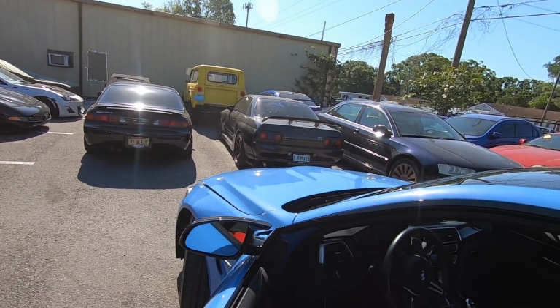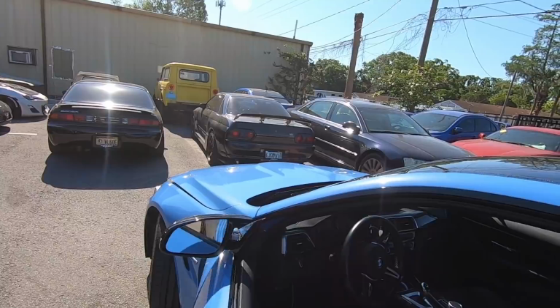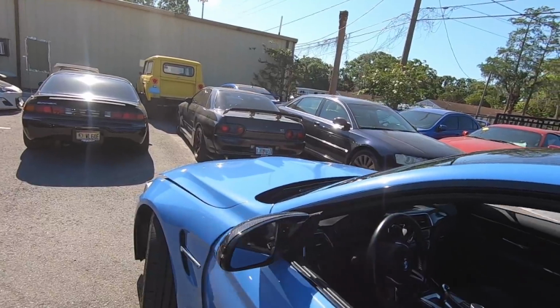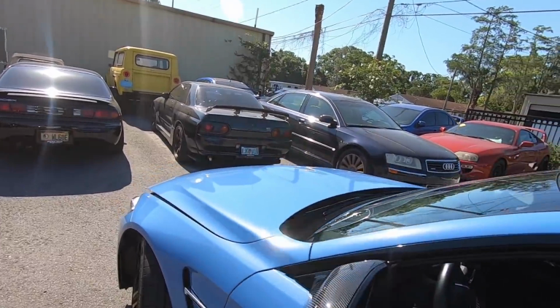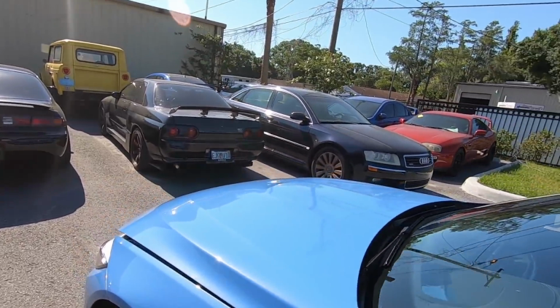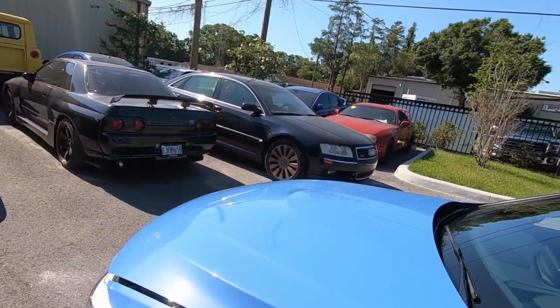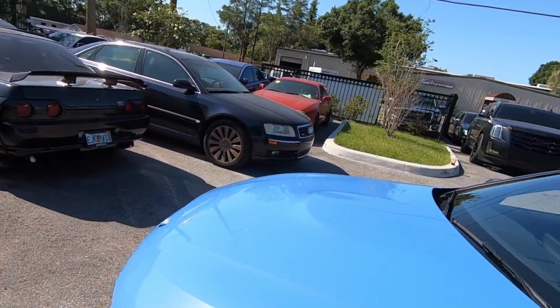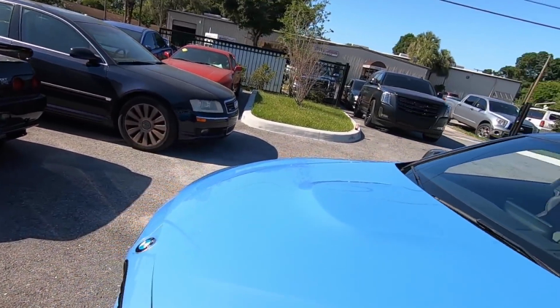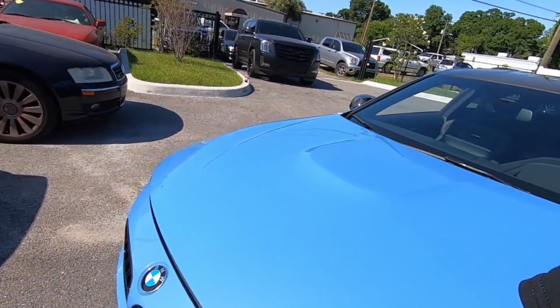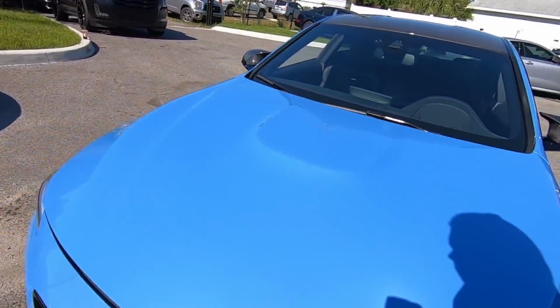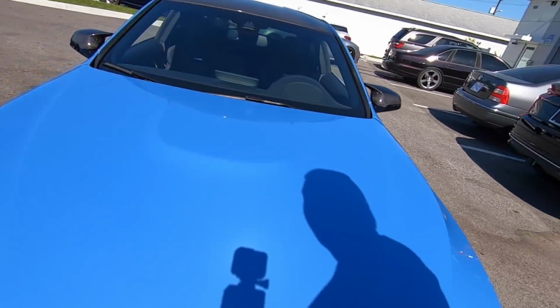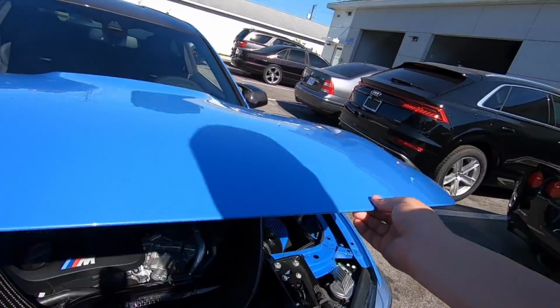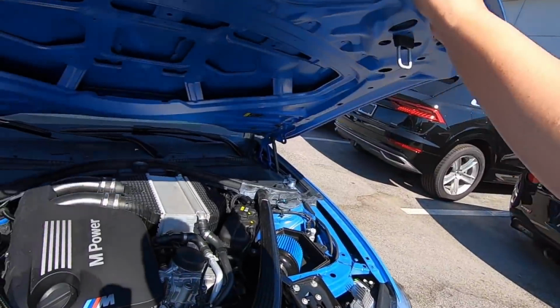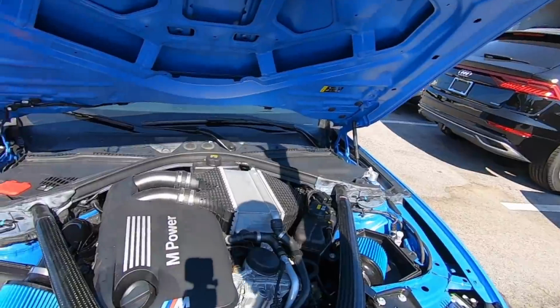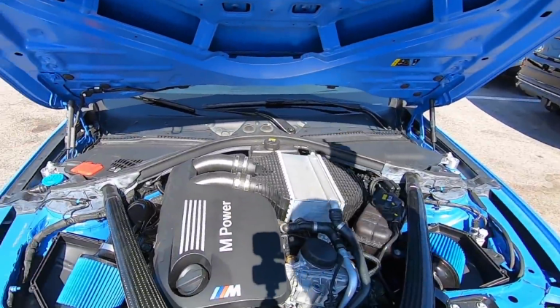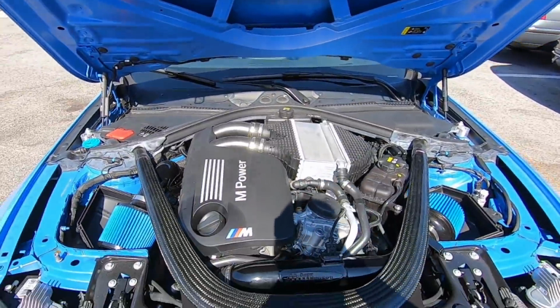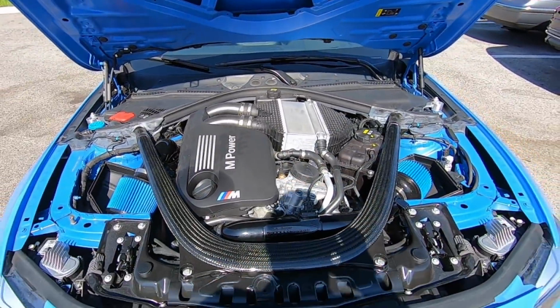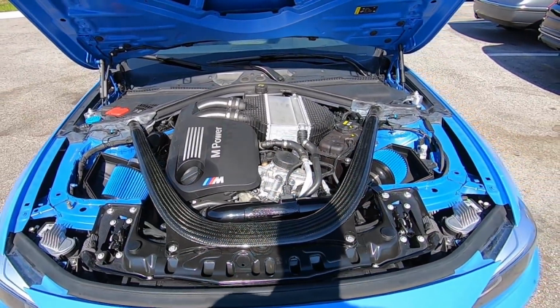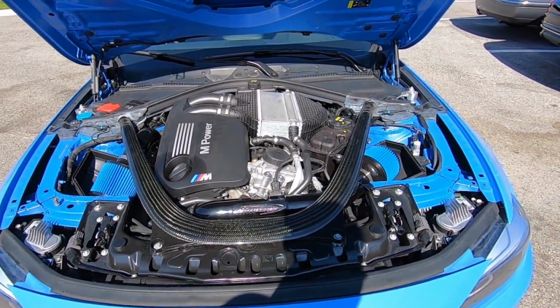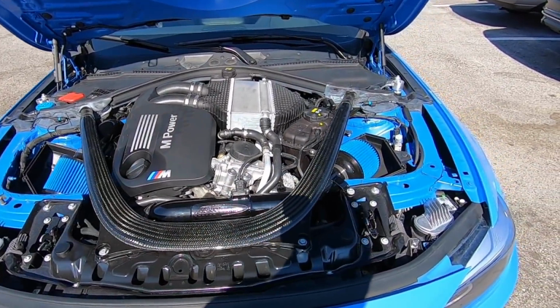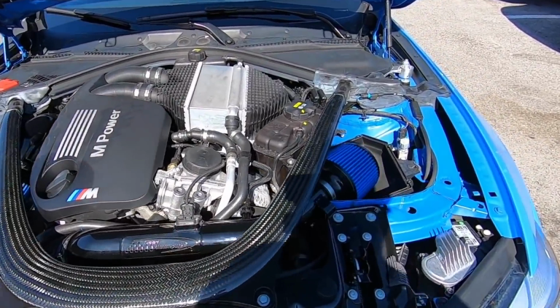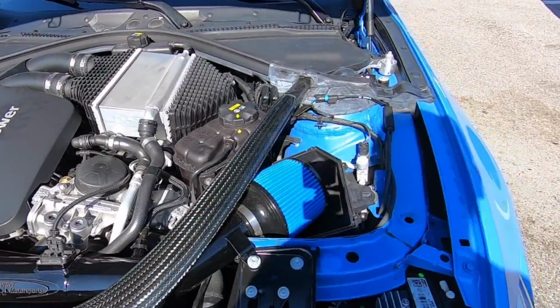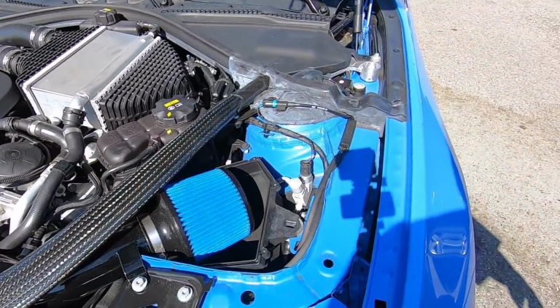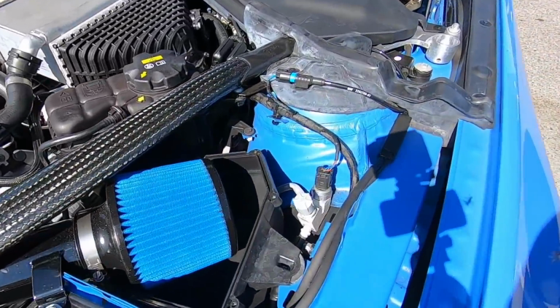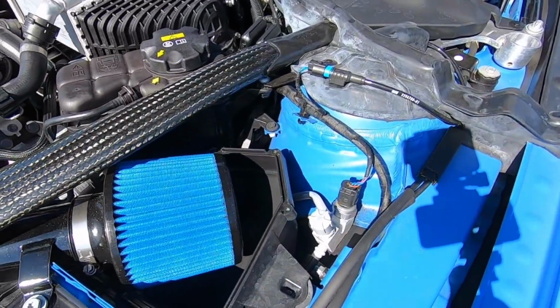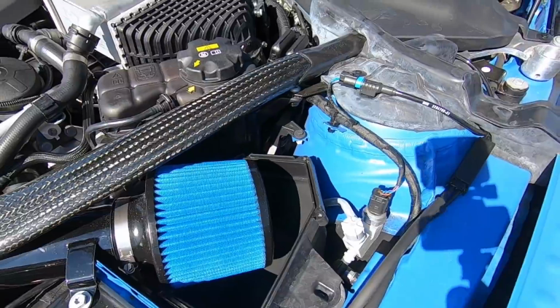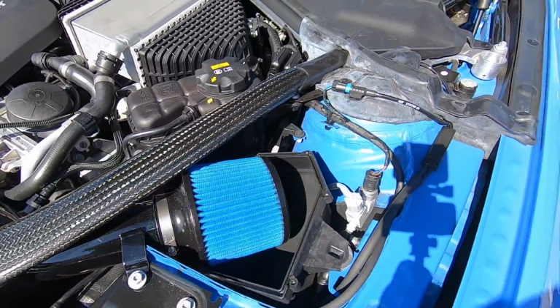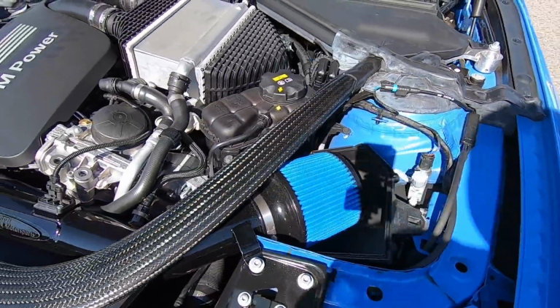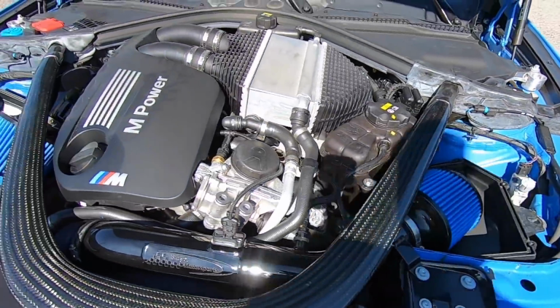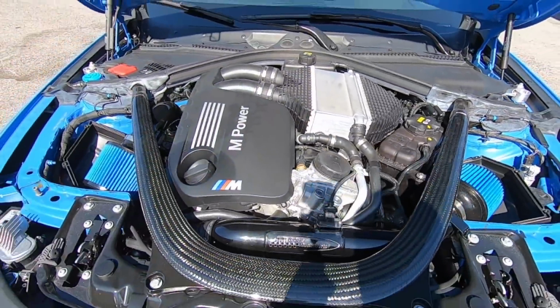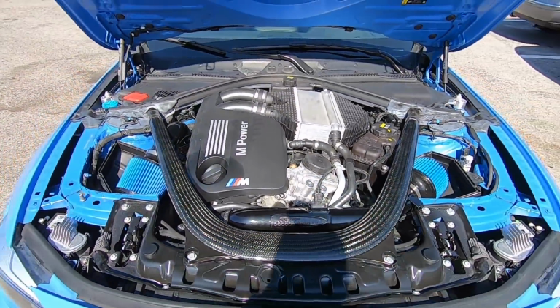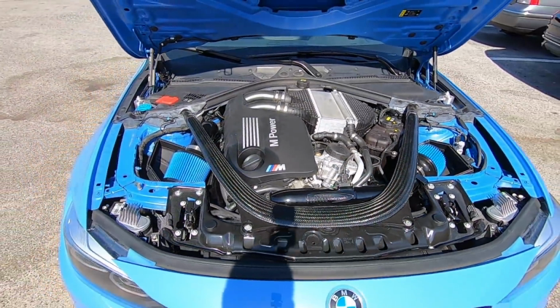We're gonna go inside in a second and check it out, but we went ahead and put the BMS intakes on. I really love these — they kind of match the car and it sounds freaking awesome.